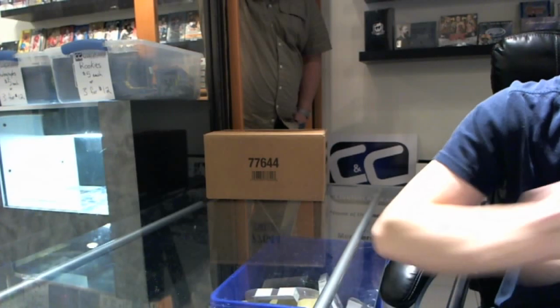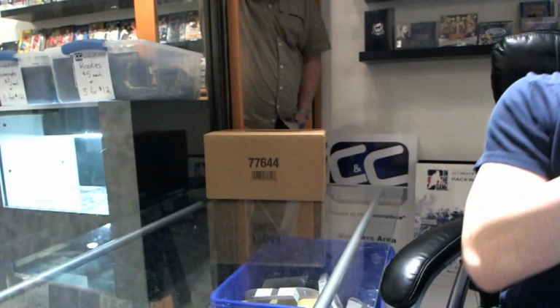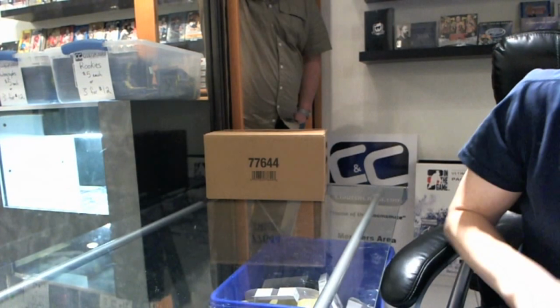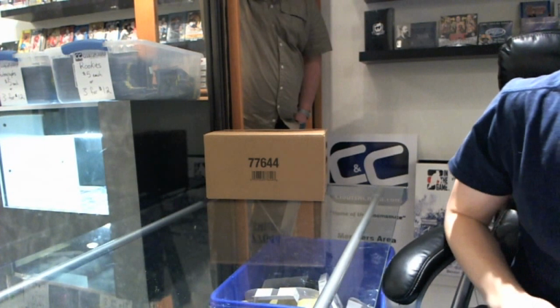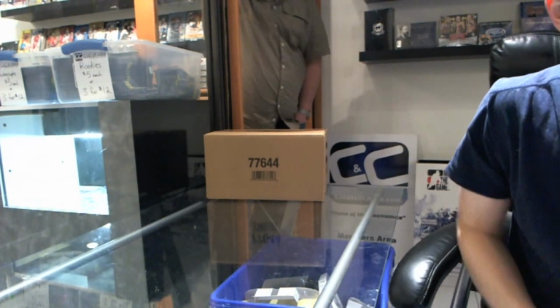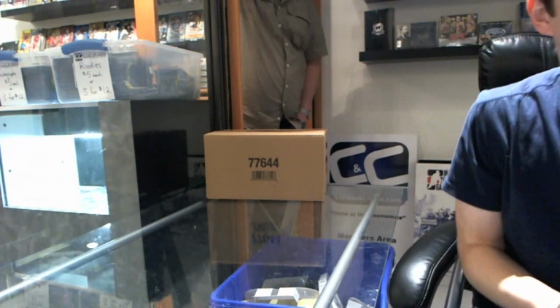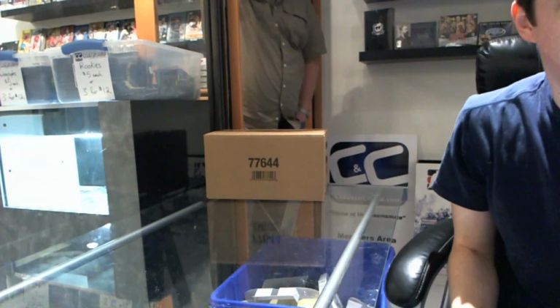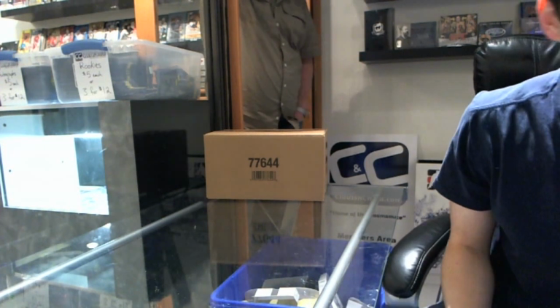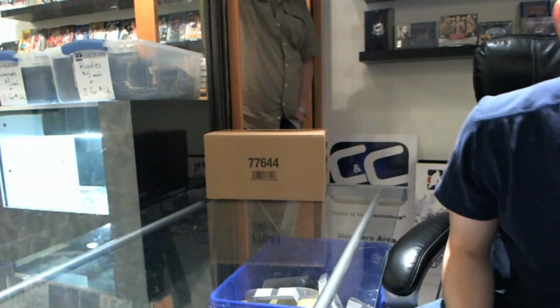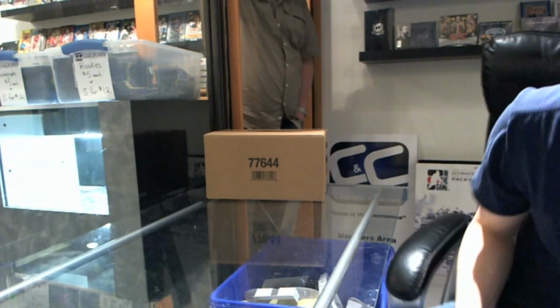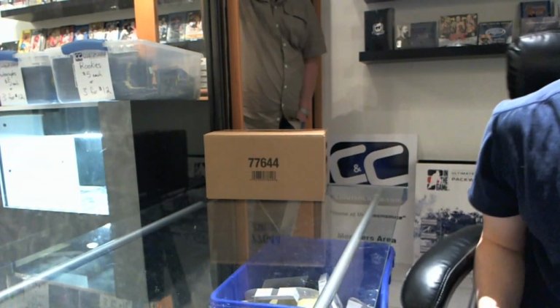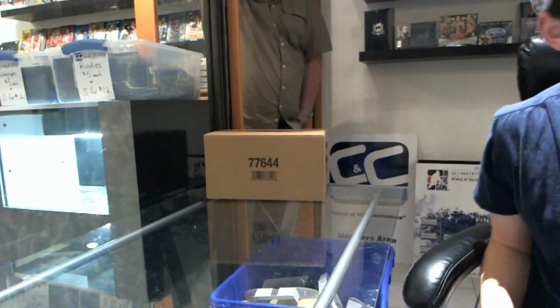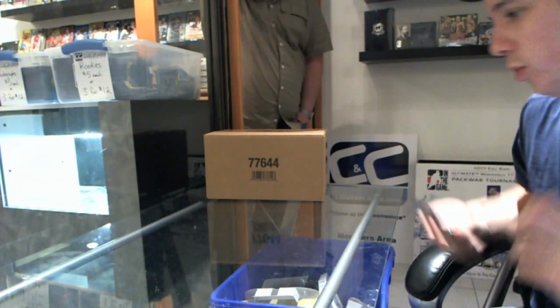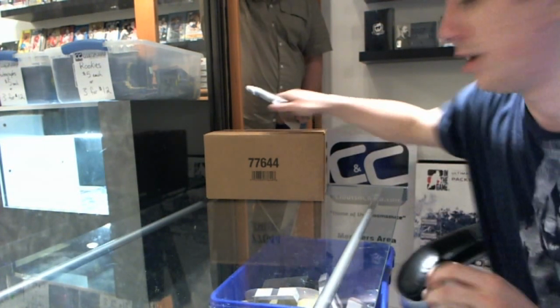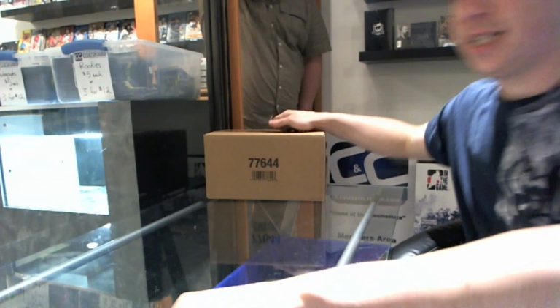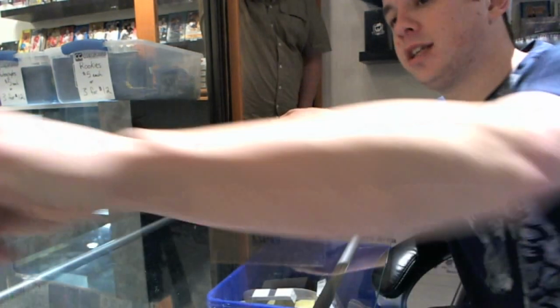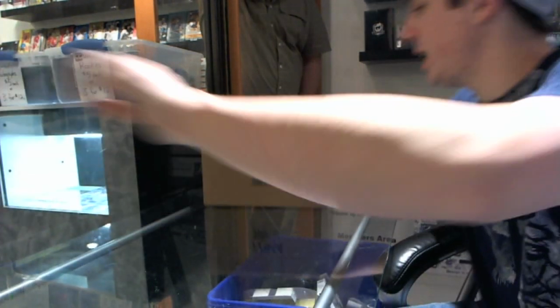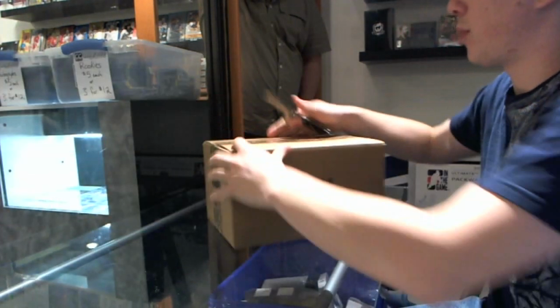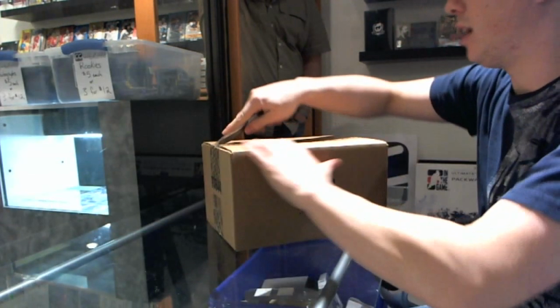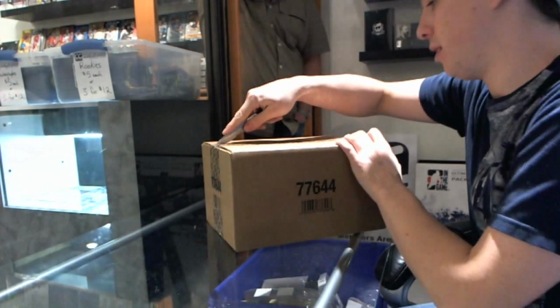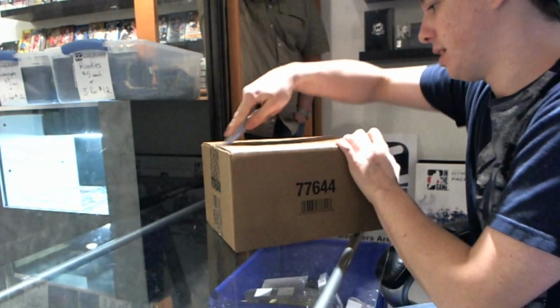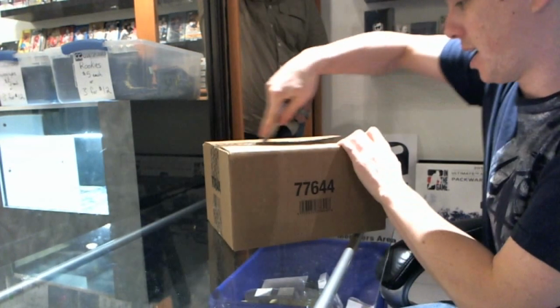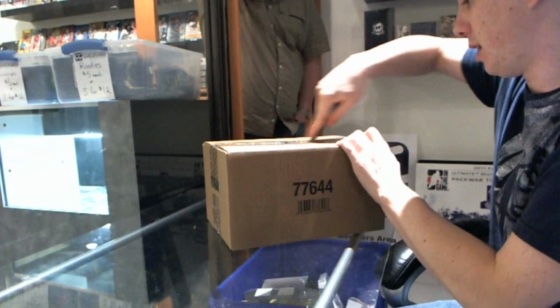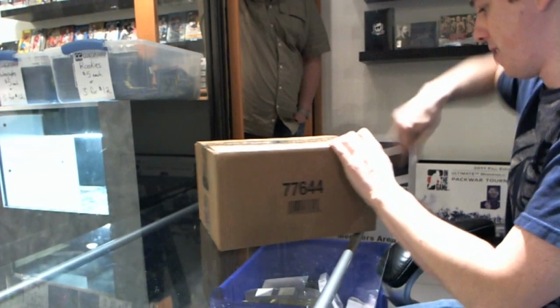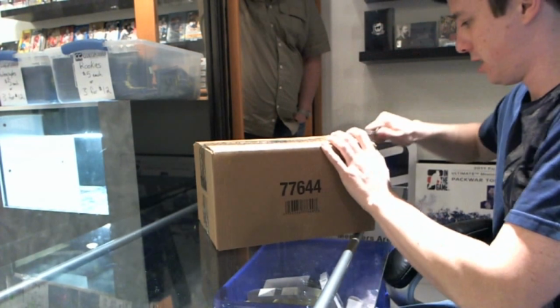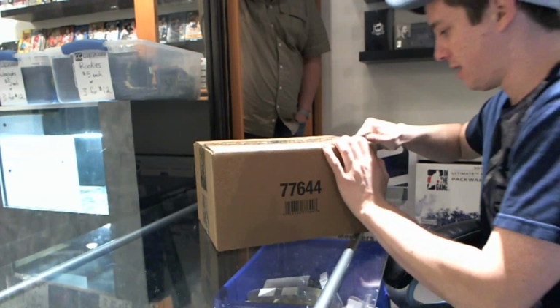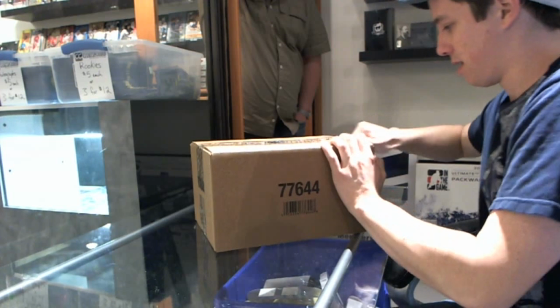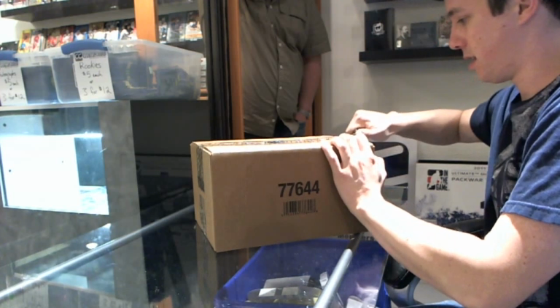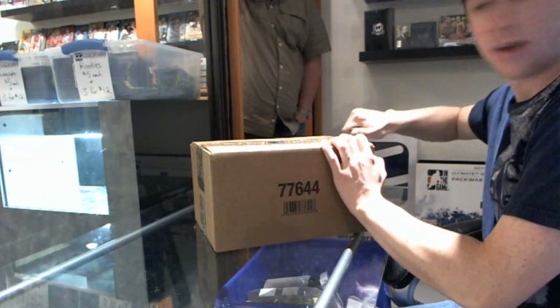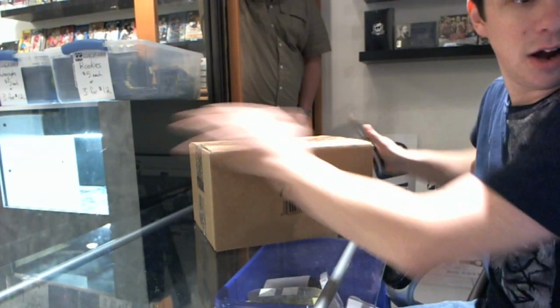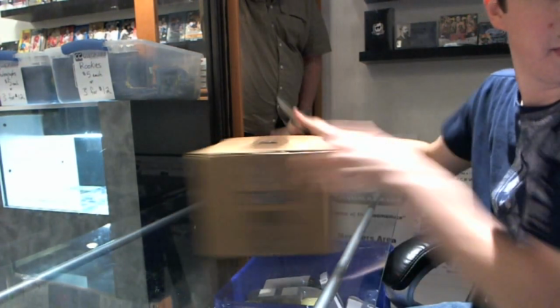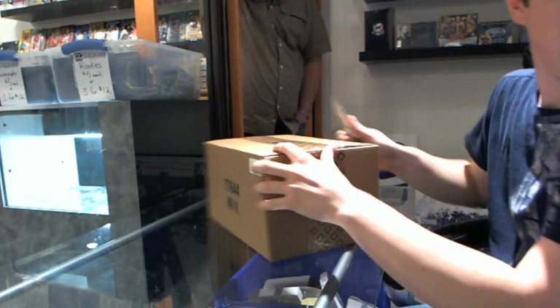Here we go, C&C number 622, sealed case break of 2010-11 Upper Deck The Cup.